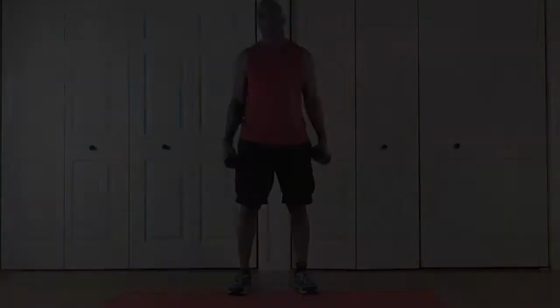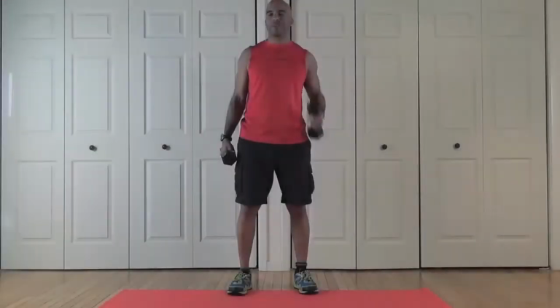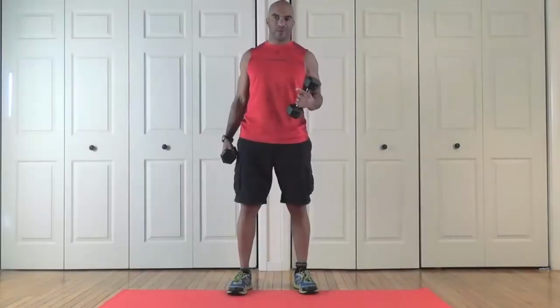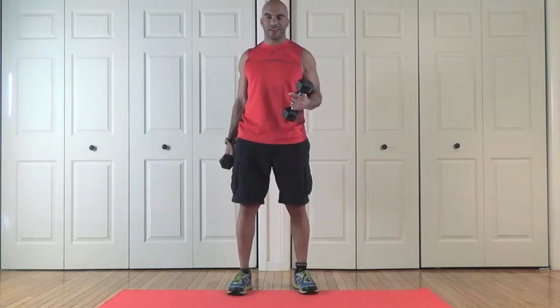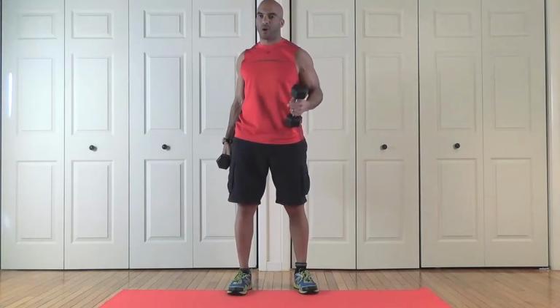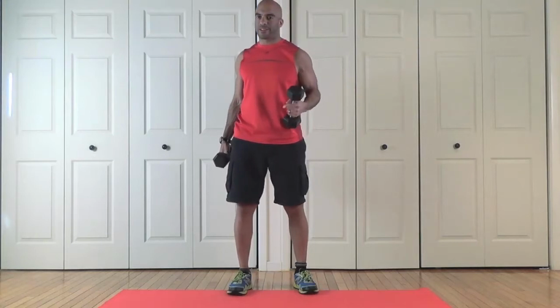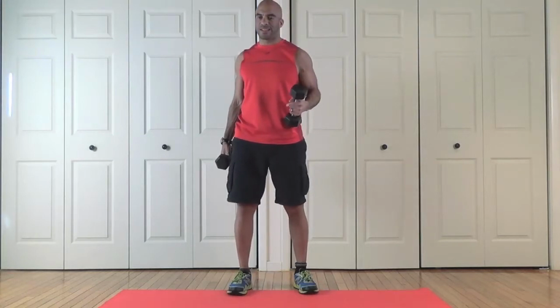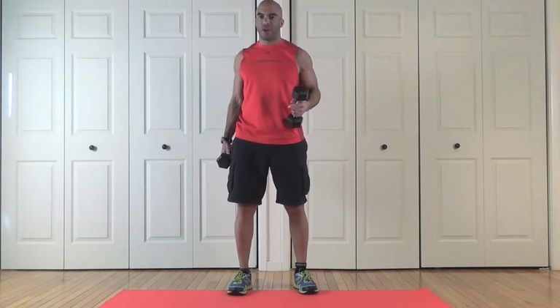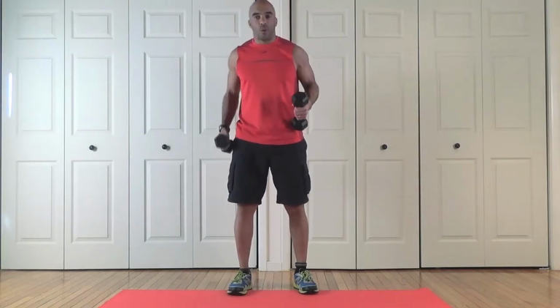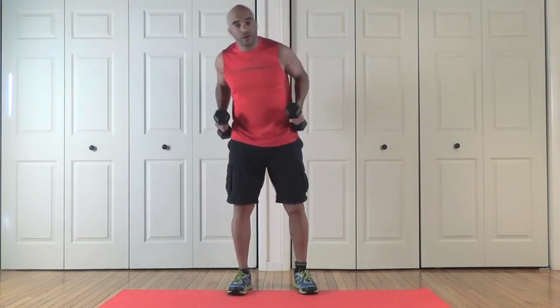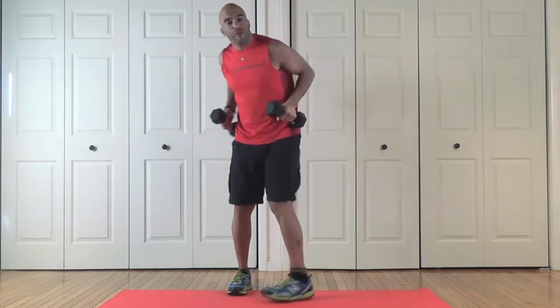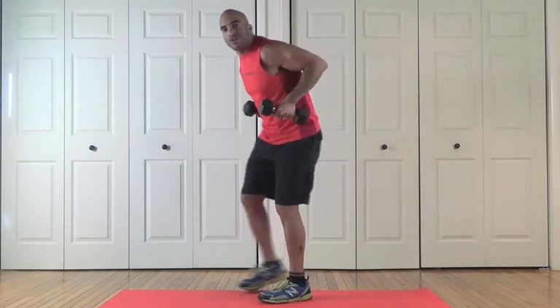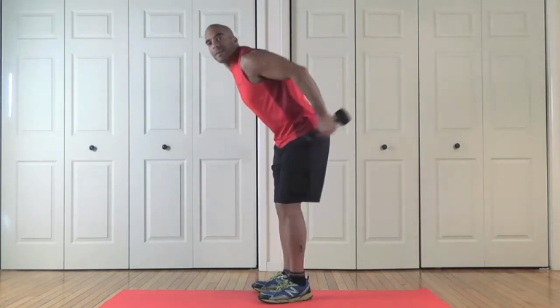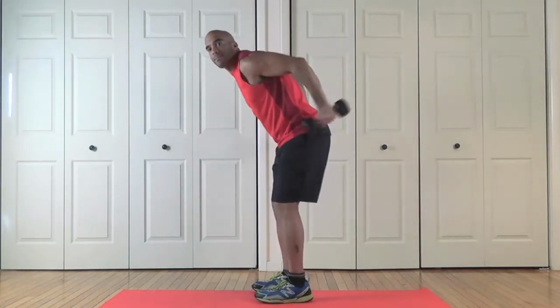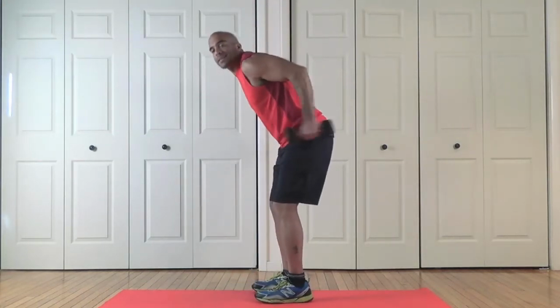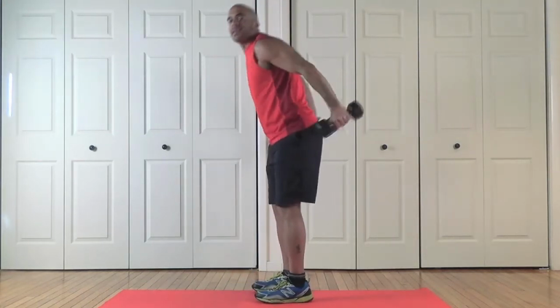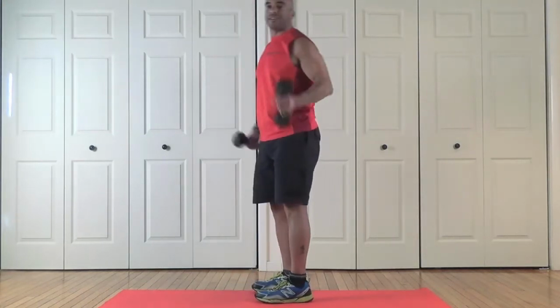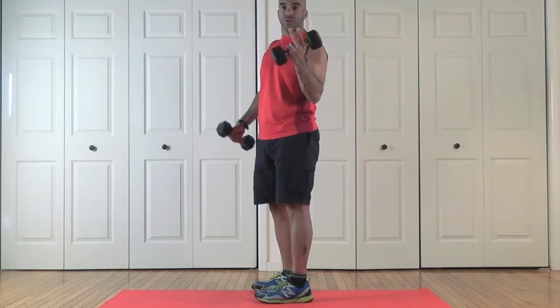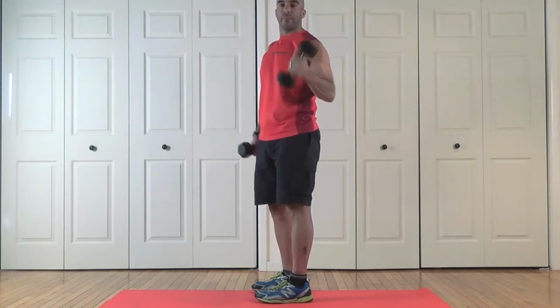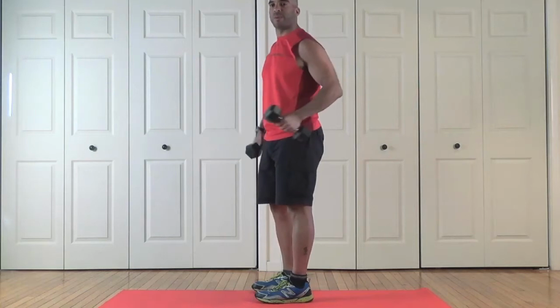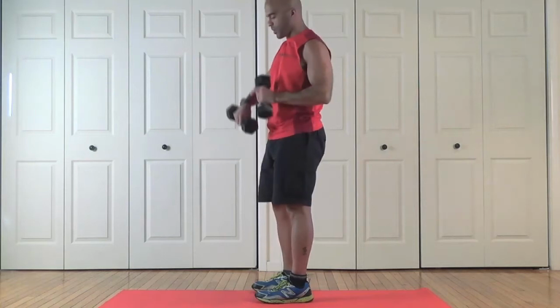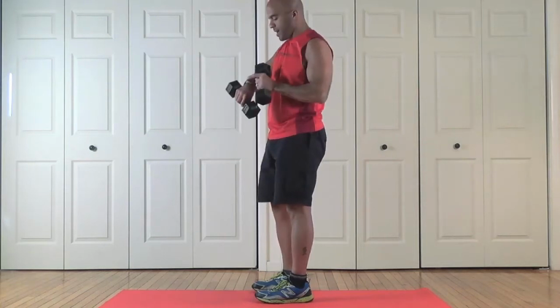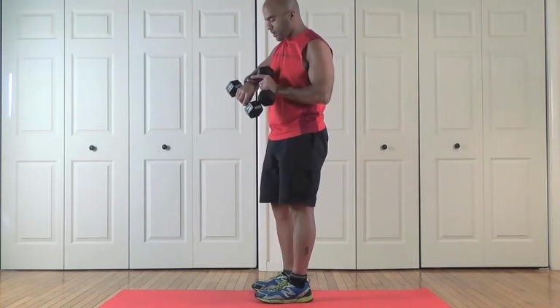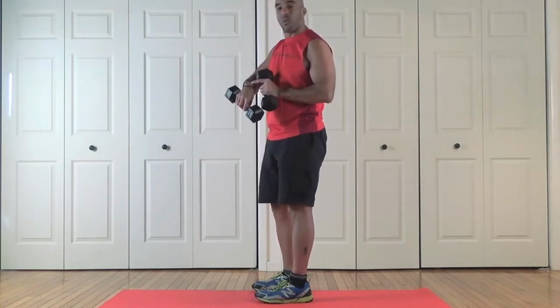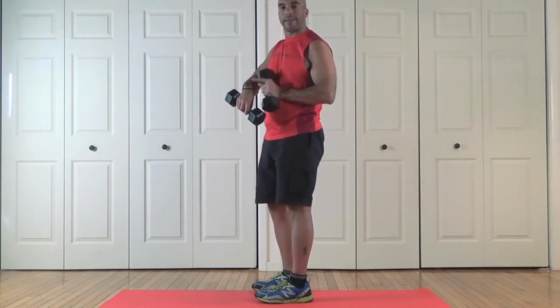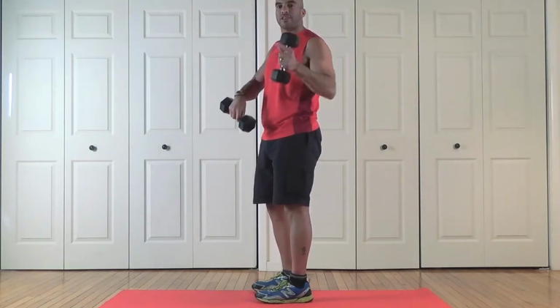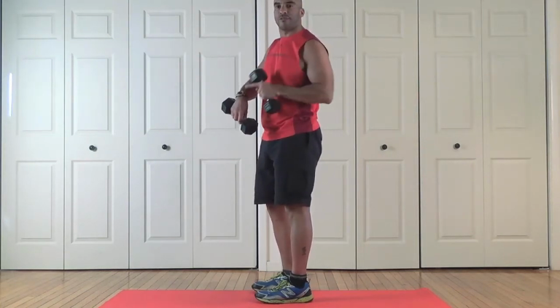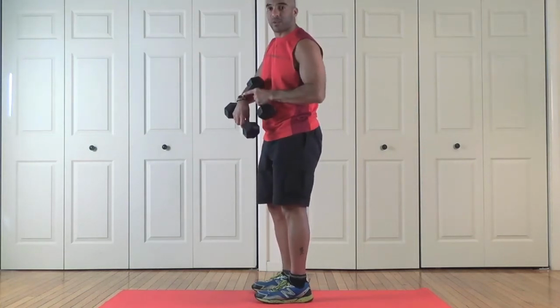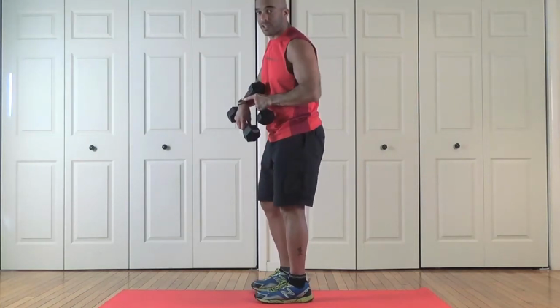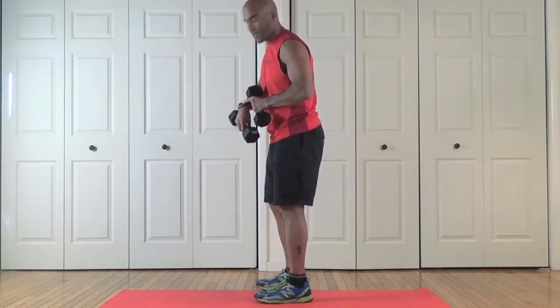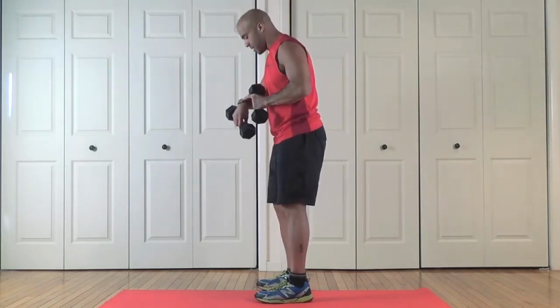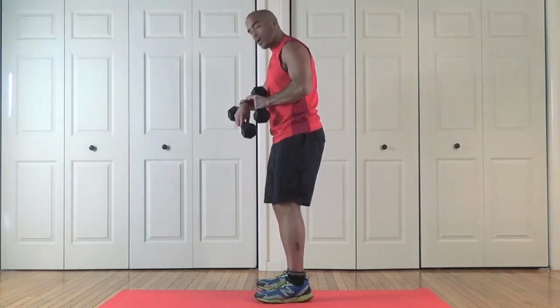This one right here is all about the triceps. We're going to do four tricep kickbacks and two burpees. We're going to go for one minute as hard and fast as we can. Here we go!